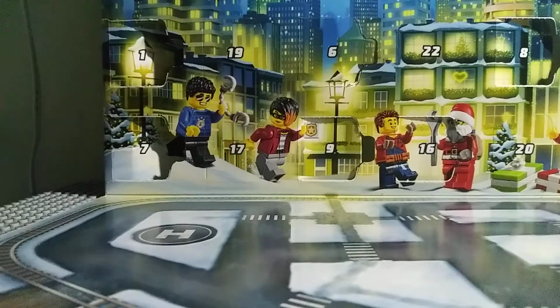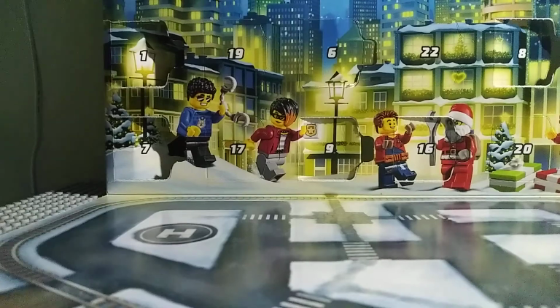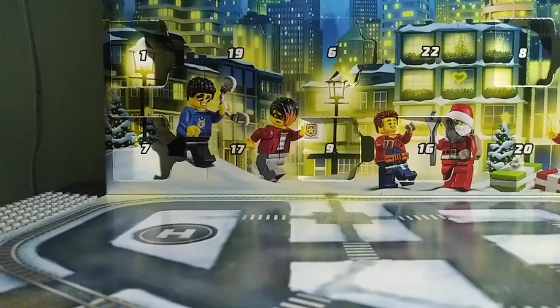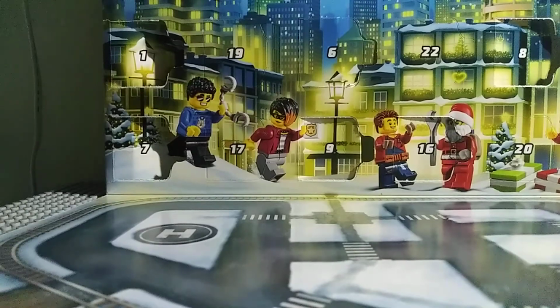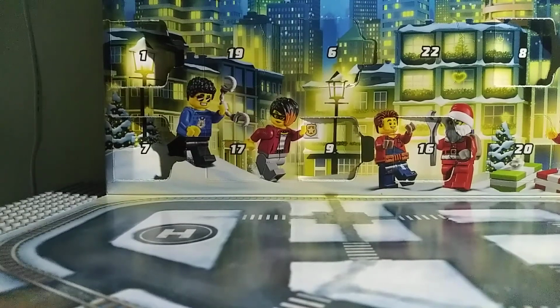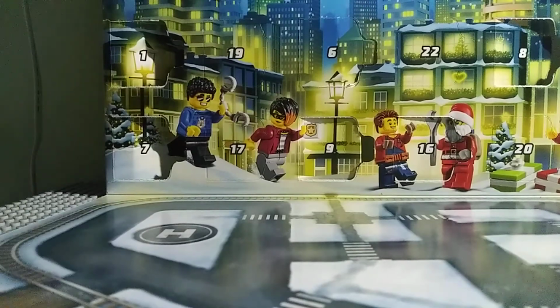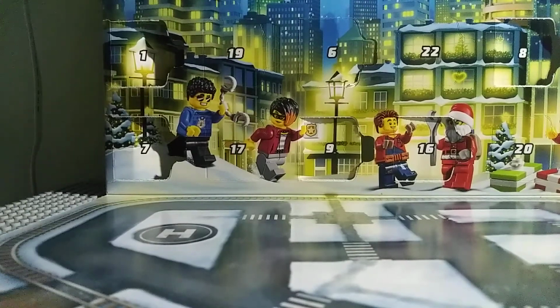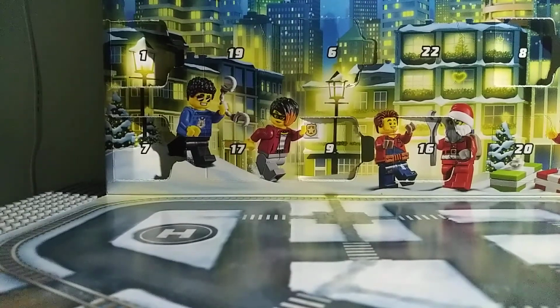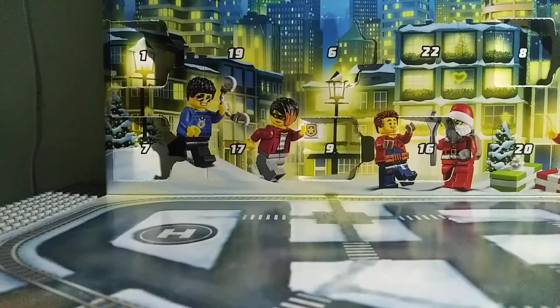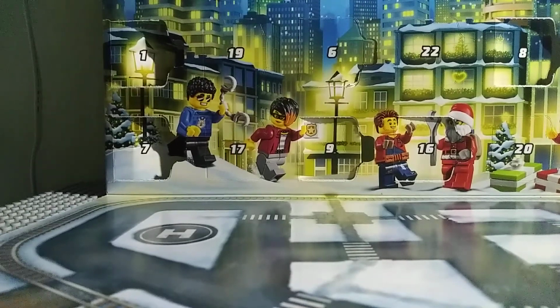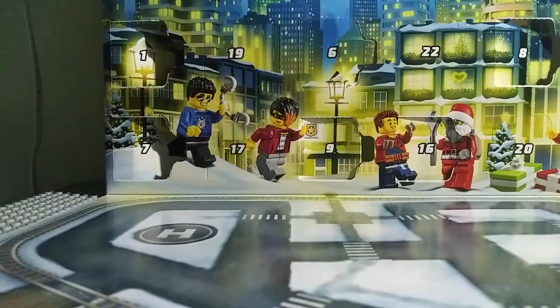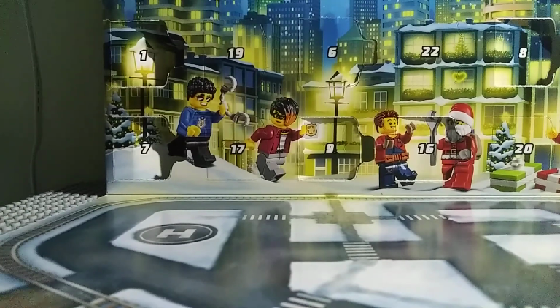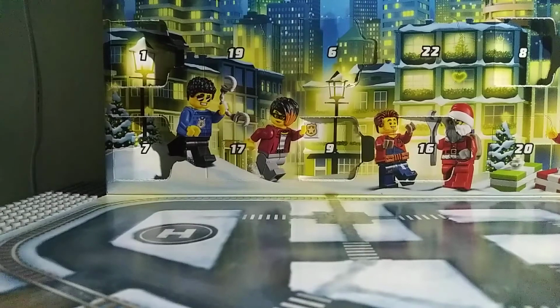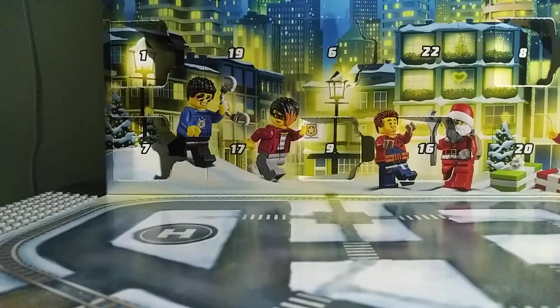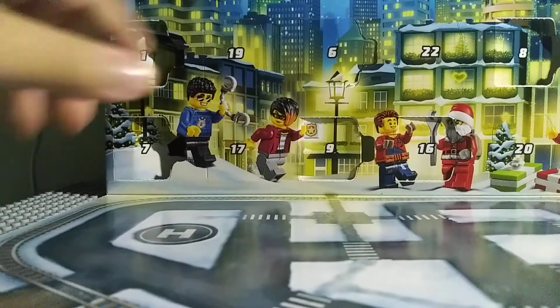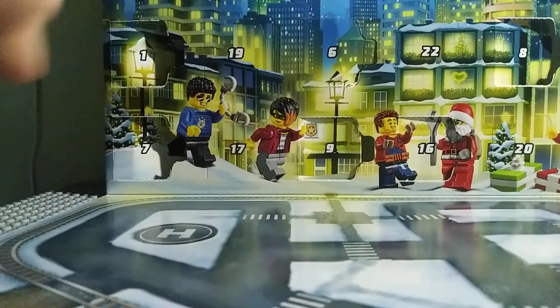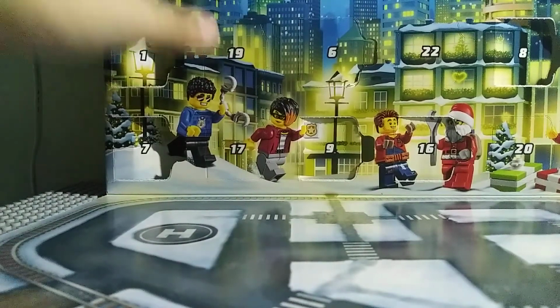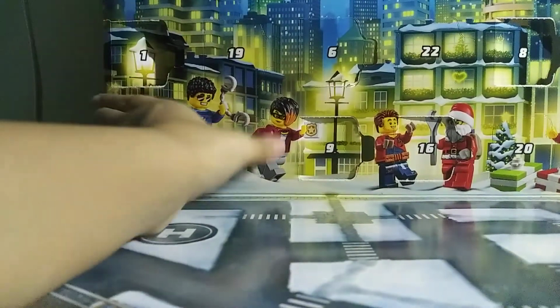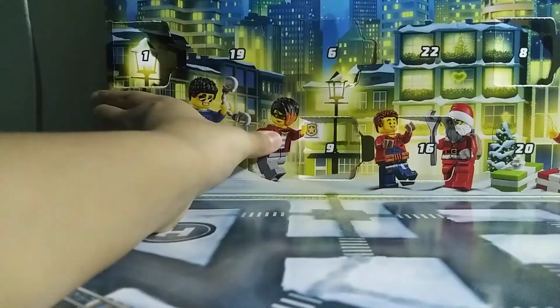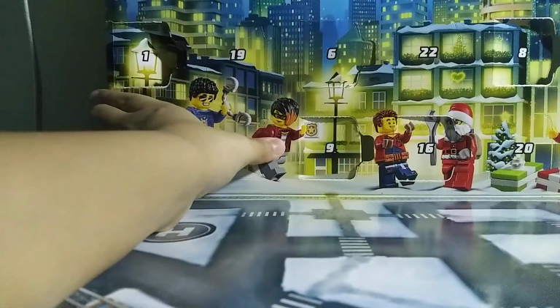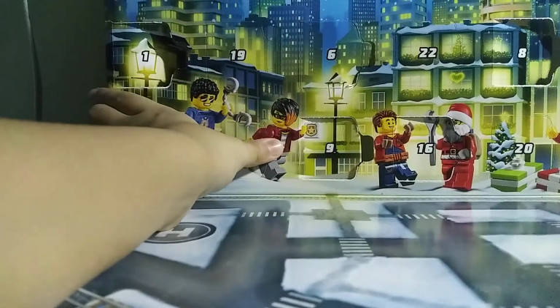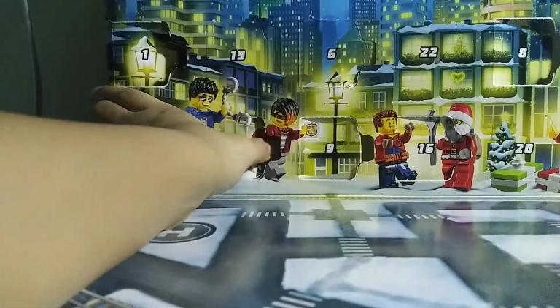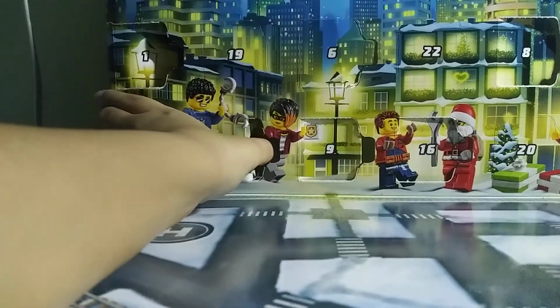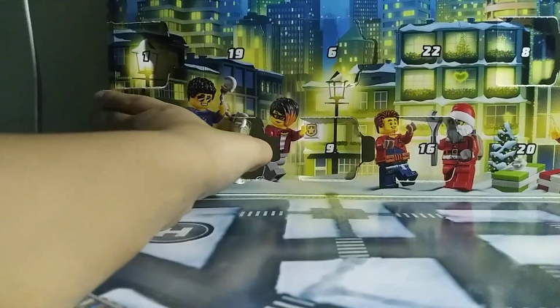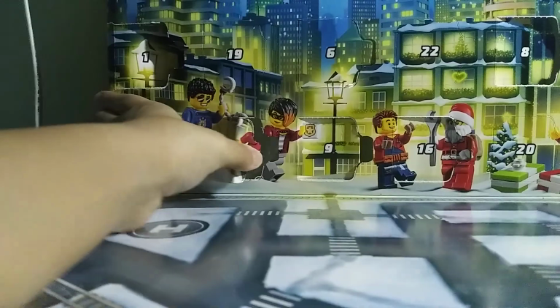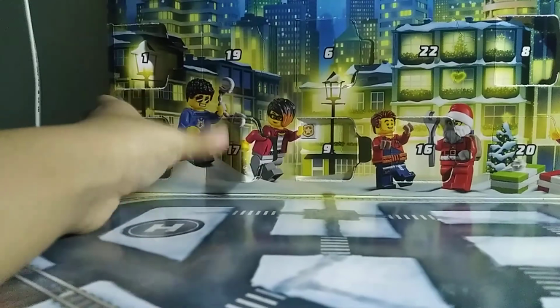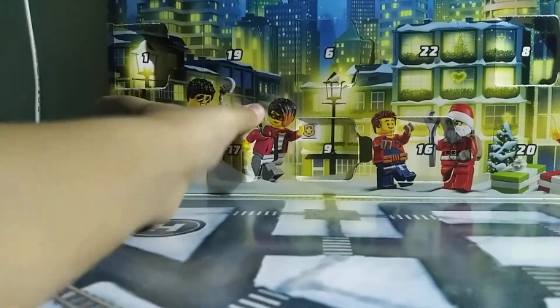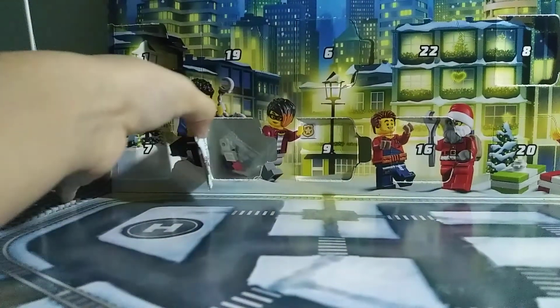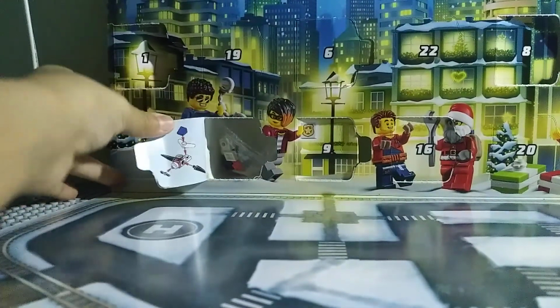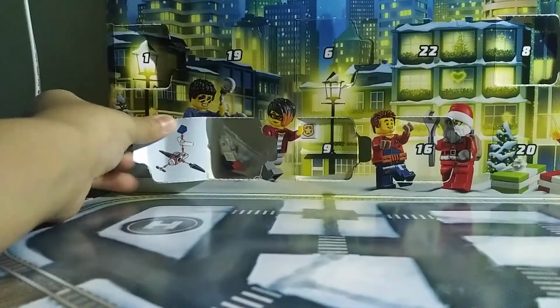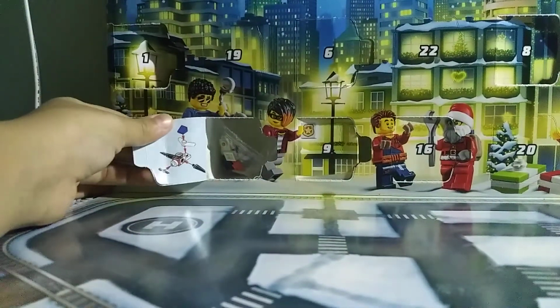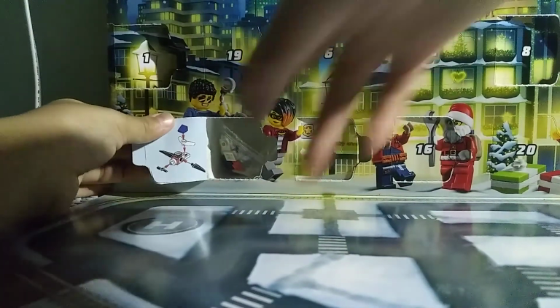Hey guys, welcome back to another advent calendar event. We're going to be doing the 17th, so I'm about to open it. Let's see what's in here — looks like we got a little plane!